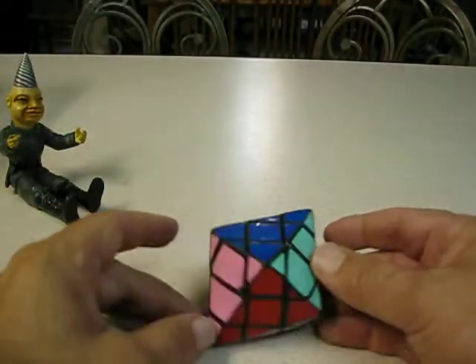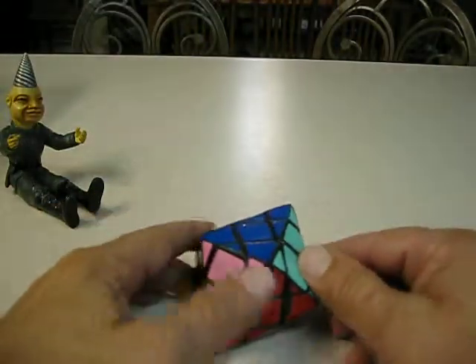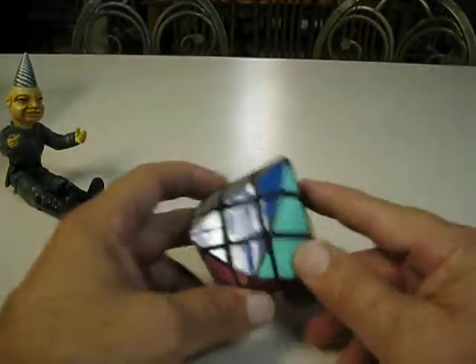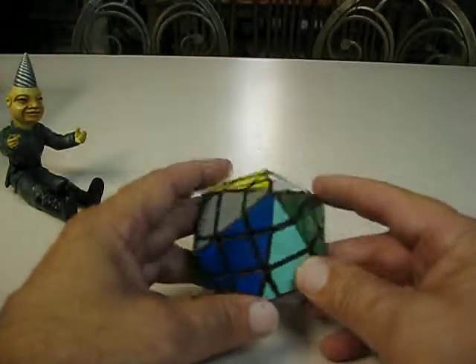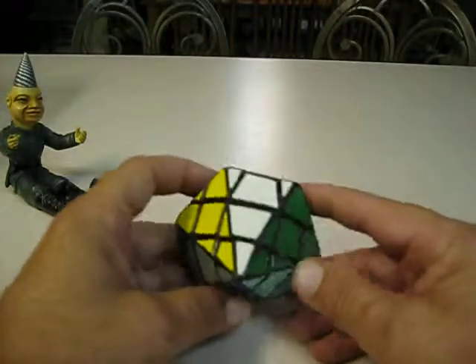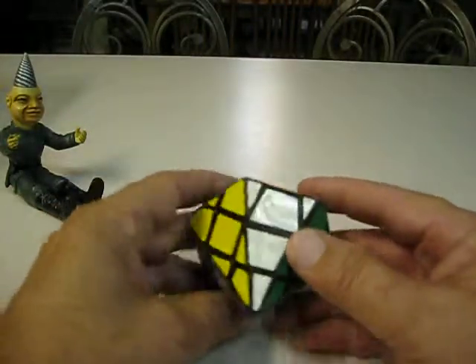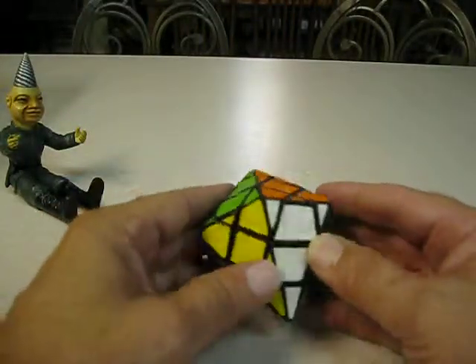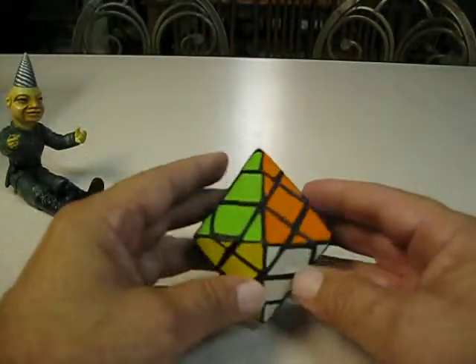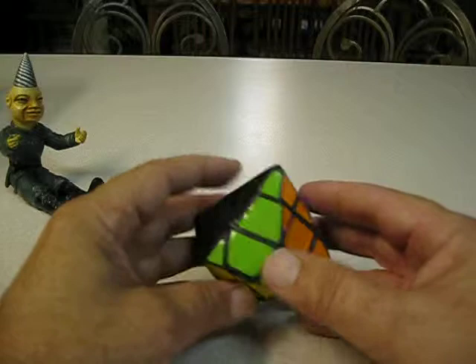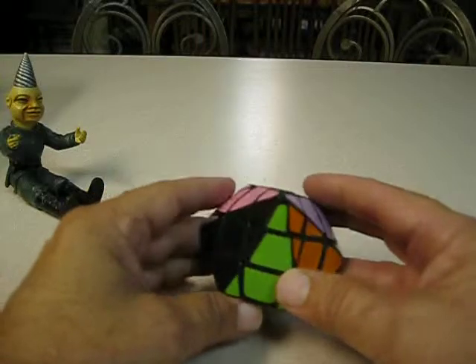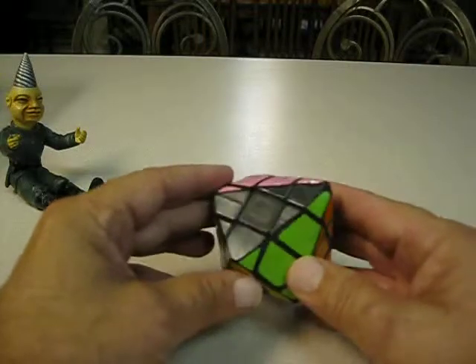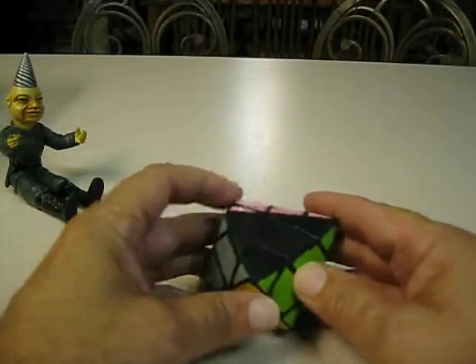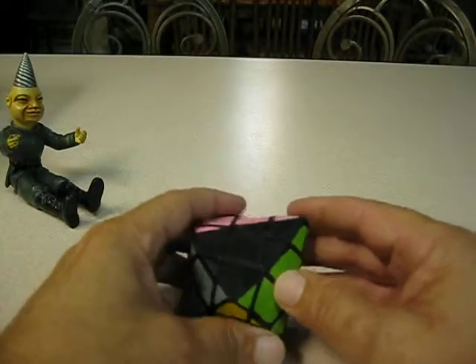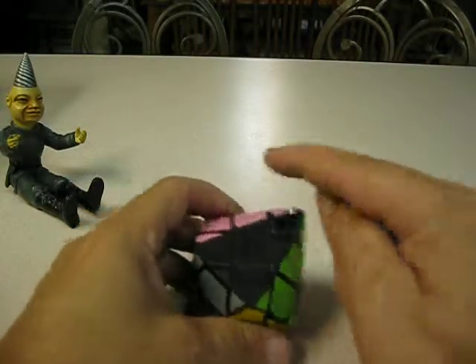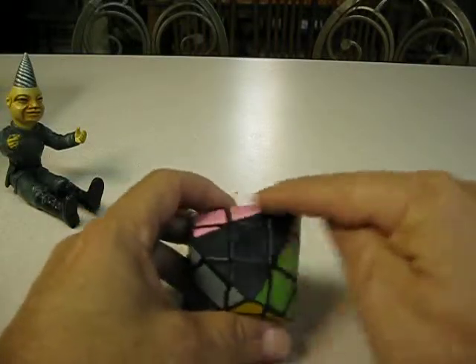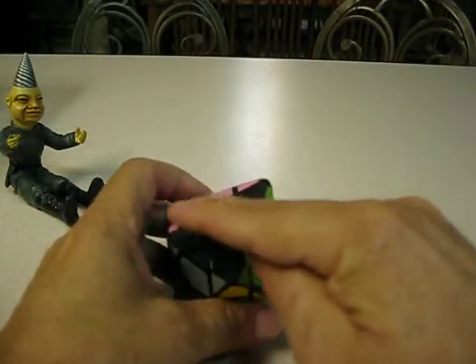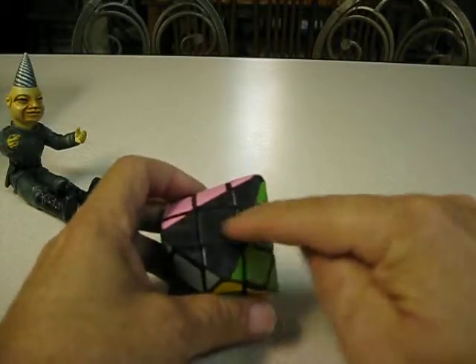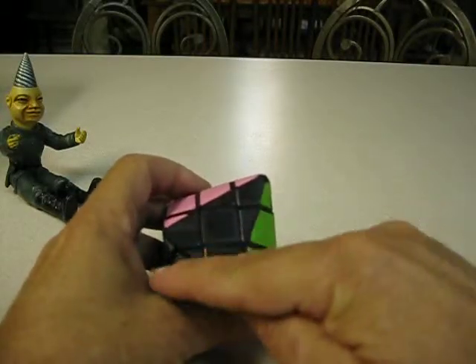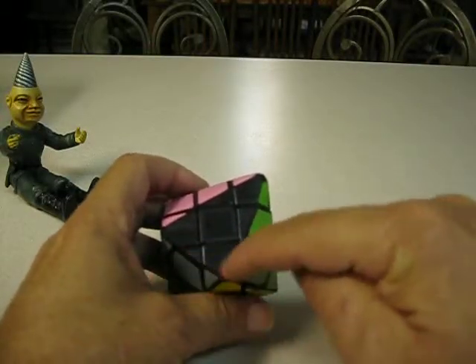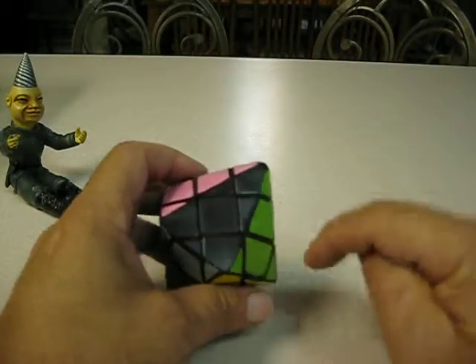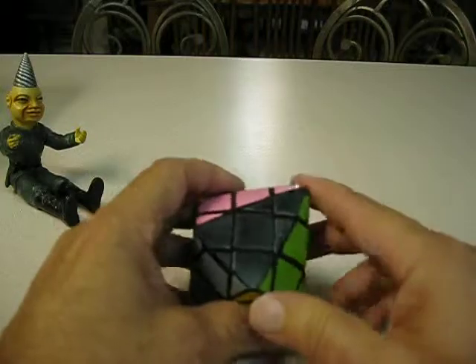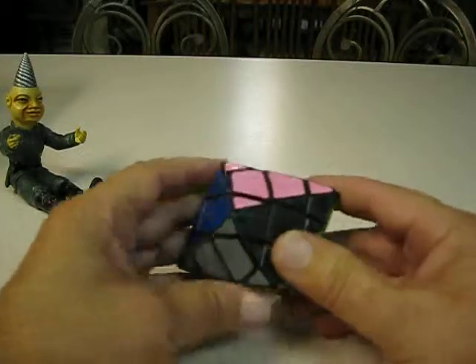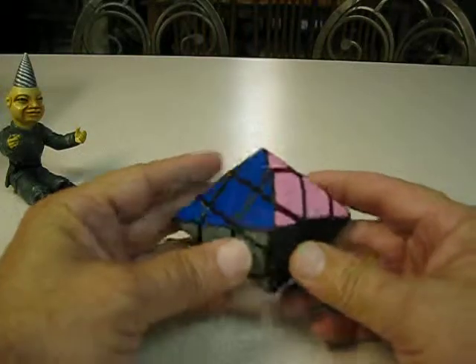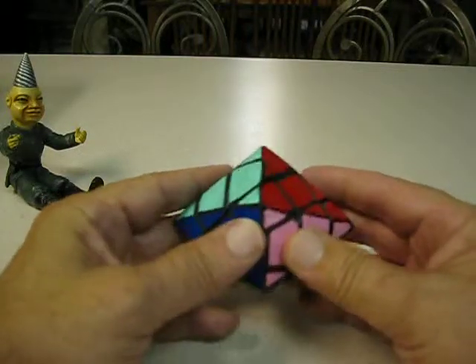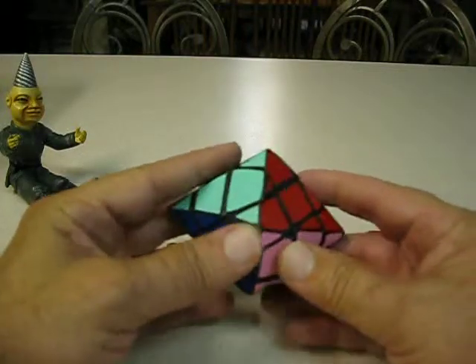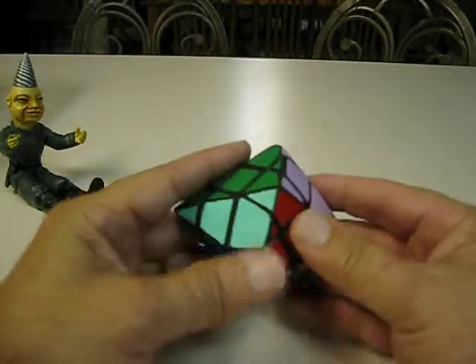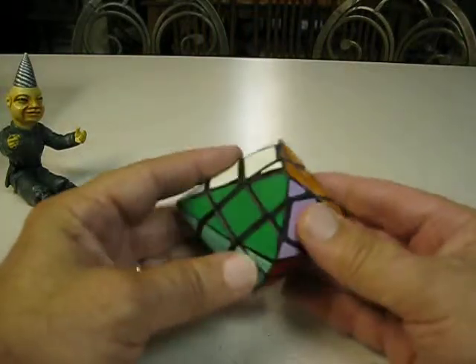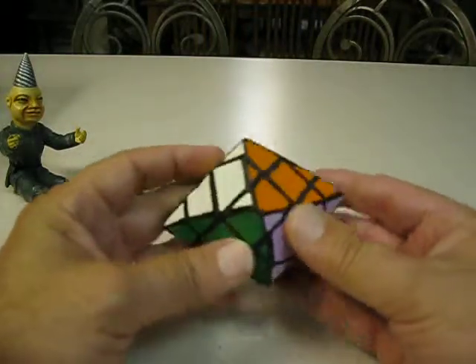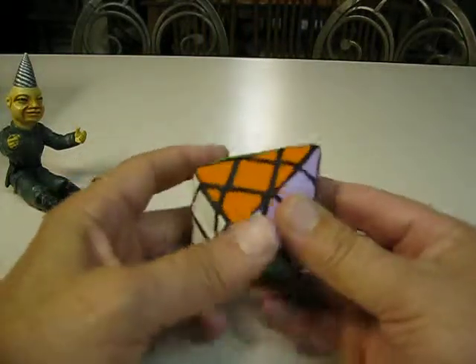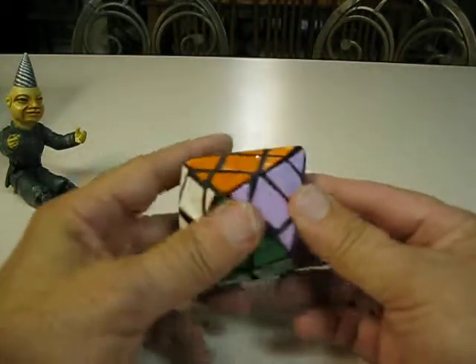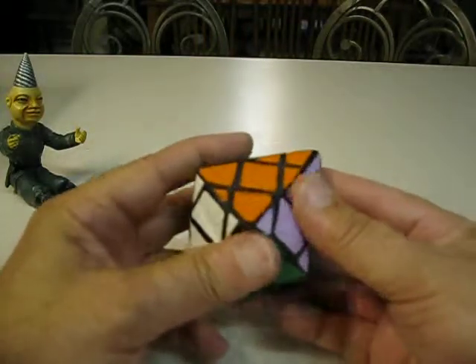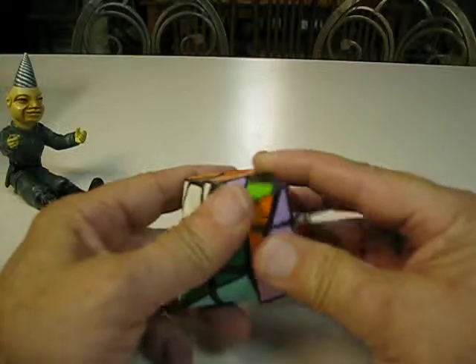My hexagonal dipyramid. Again, made from a regular 3x3 — you can see the 3x3, nine pieces. Just cut it a certain way, re-sticker it, and again it just solves like a regular 3x3.